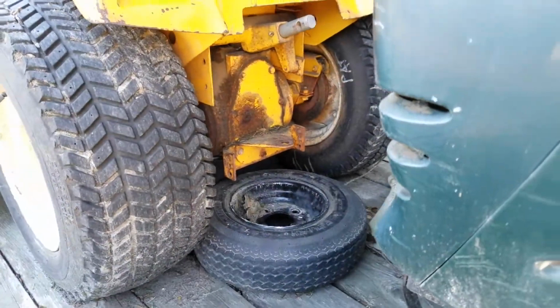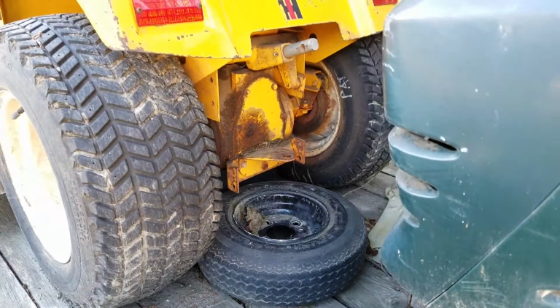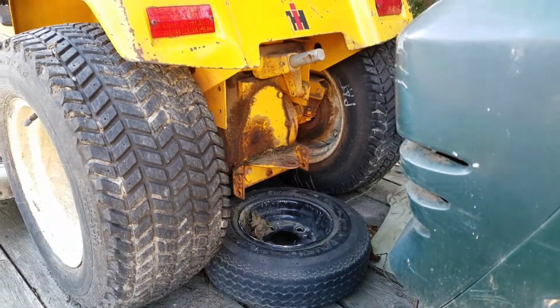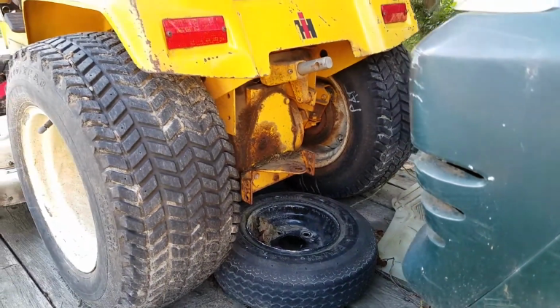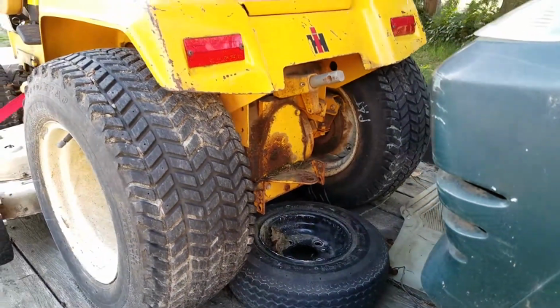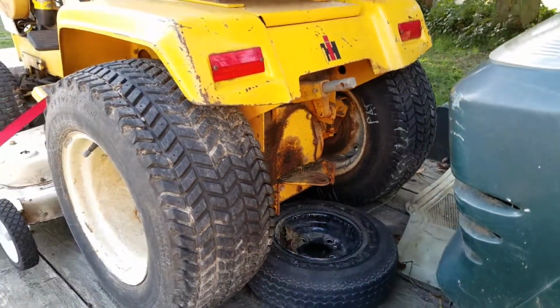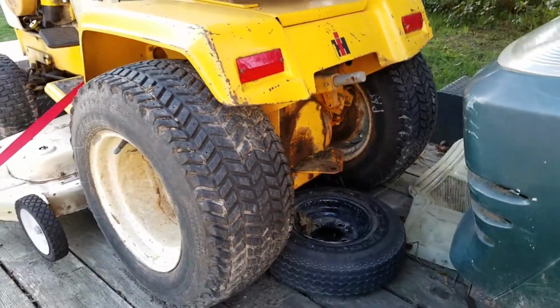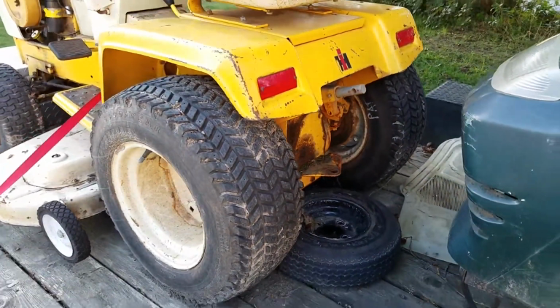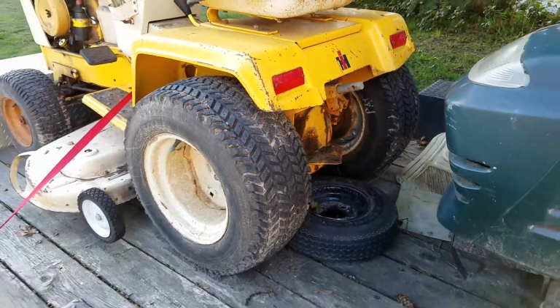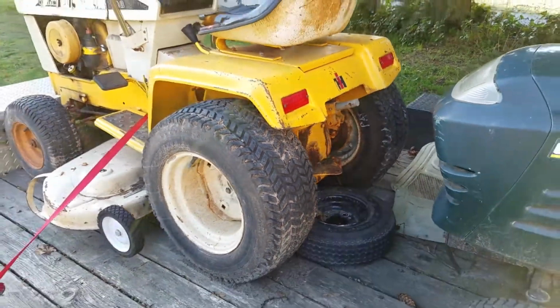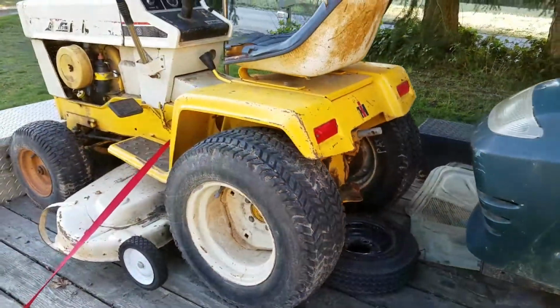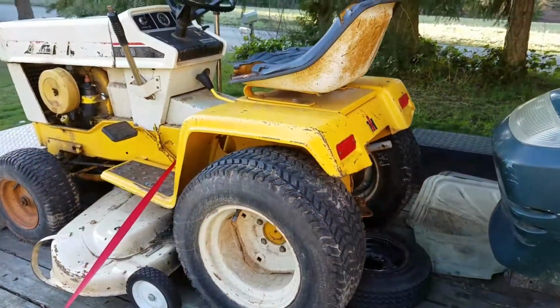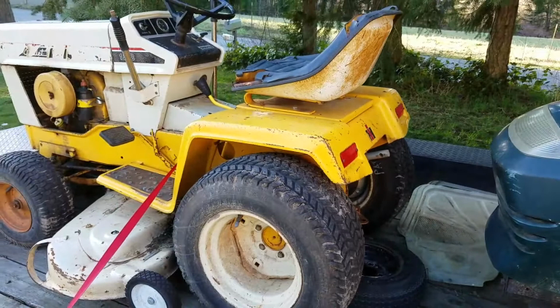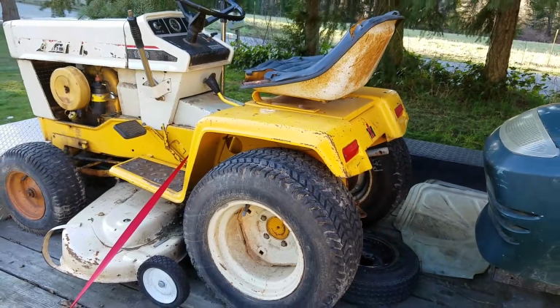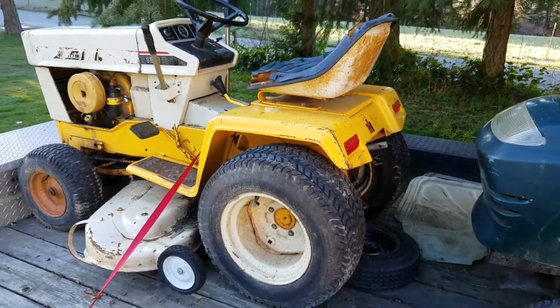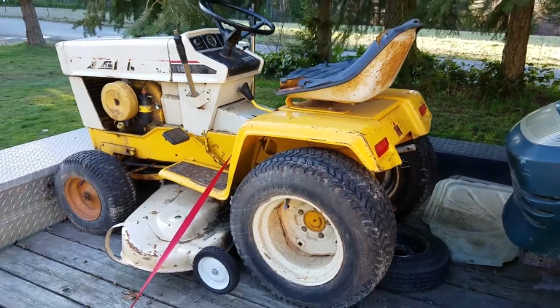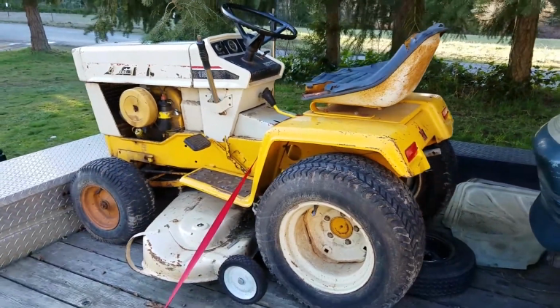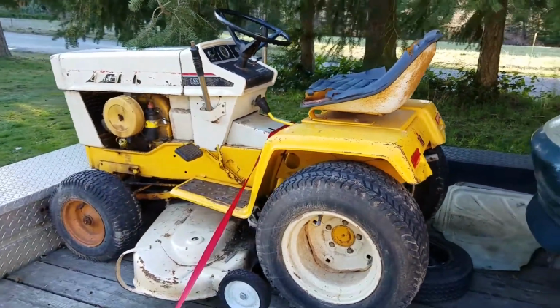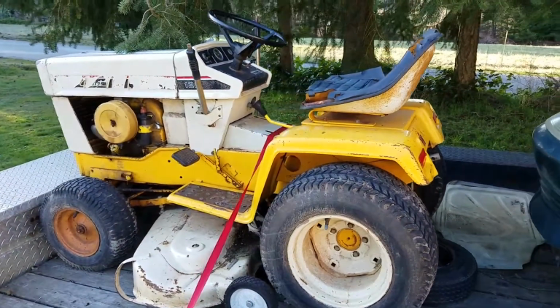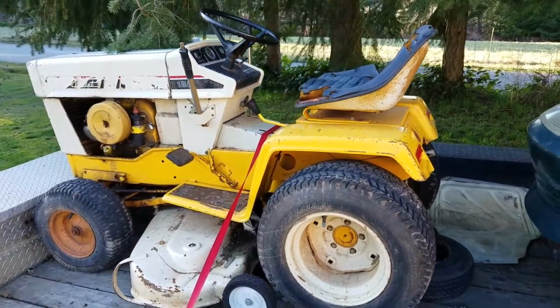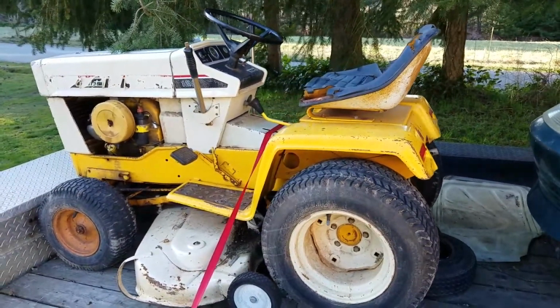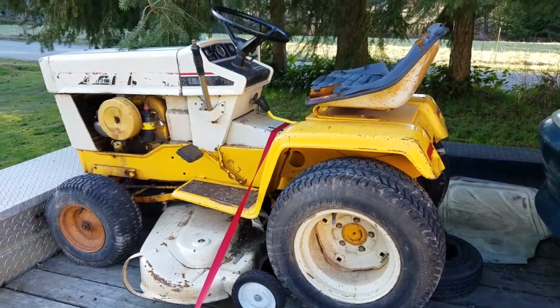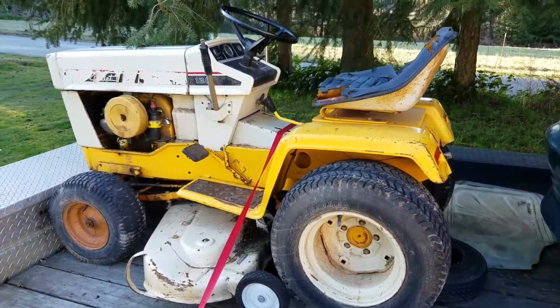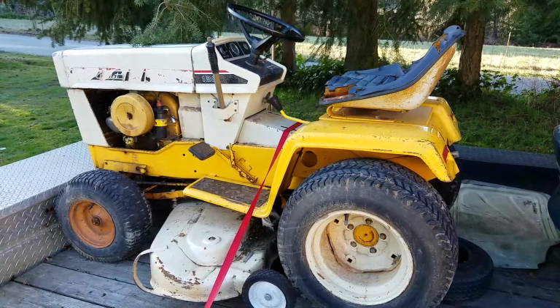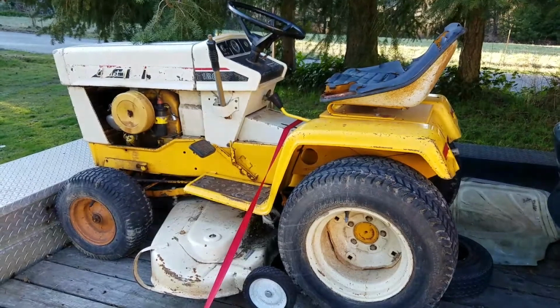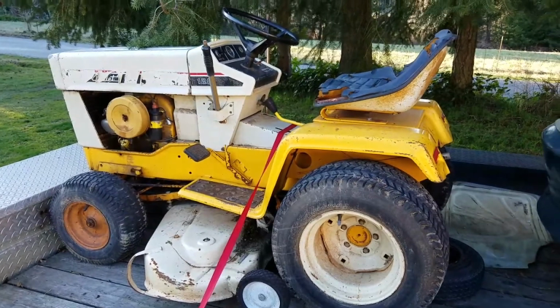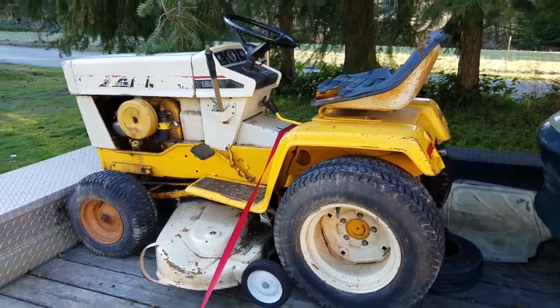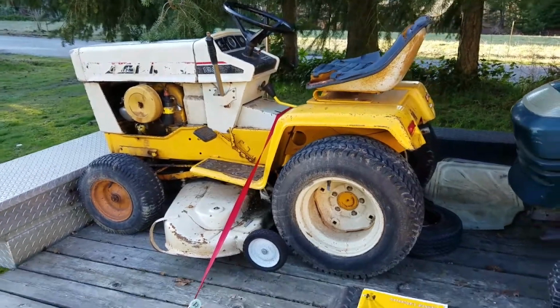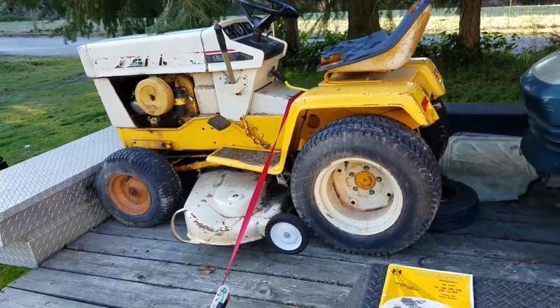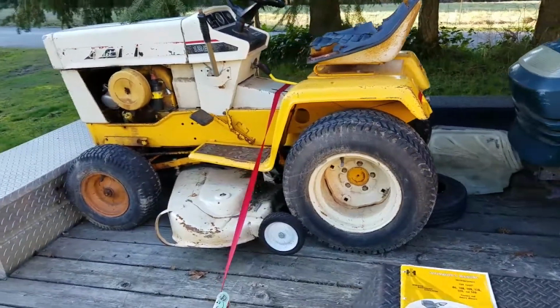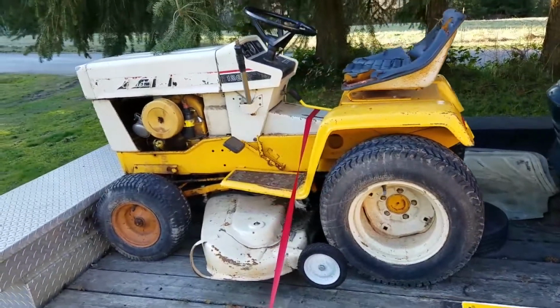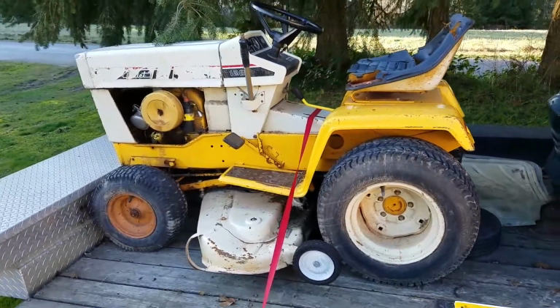I found this last Father's Day 2016 at a yard sale. I told my wife, 'Boy, that'd be nice to get for the park here,' and she says, 'Buy it, happy Father's Day.' So I'm like, cool!